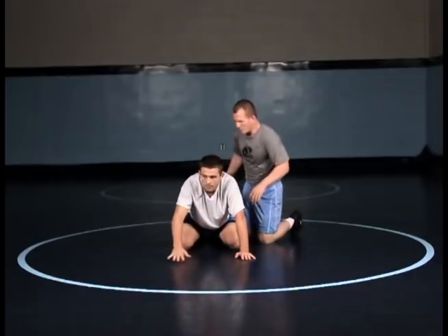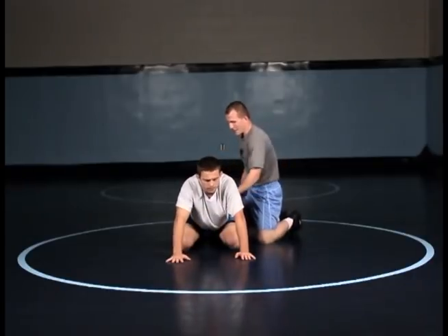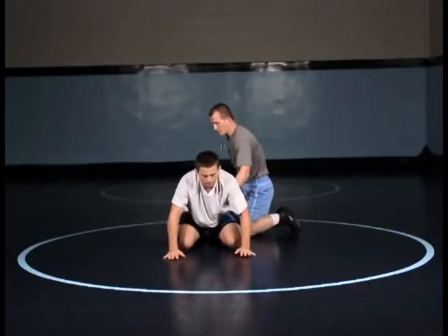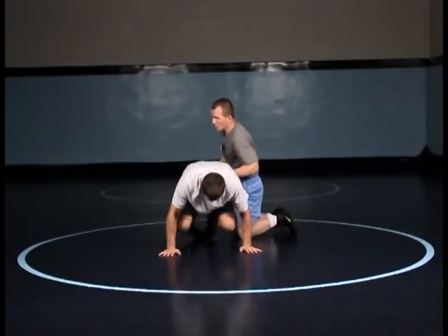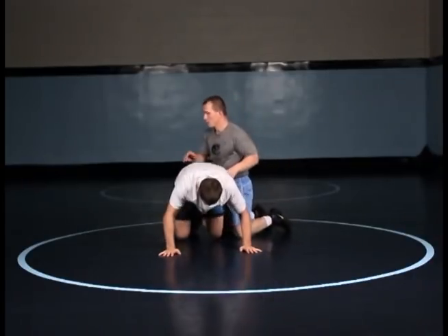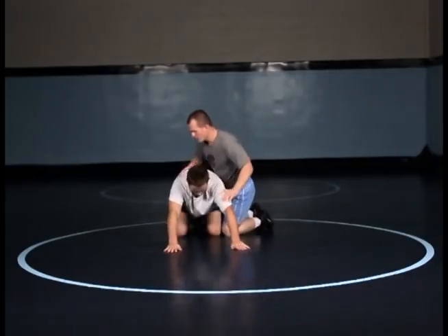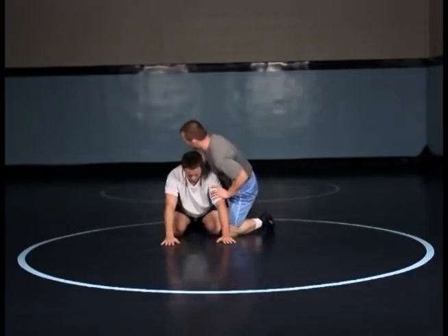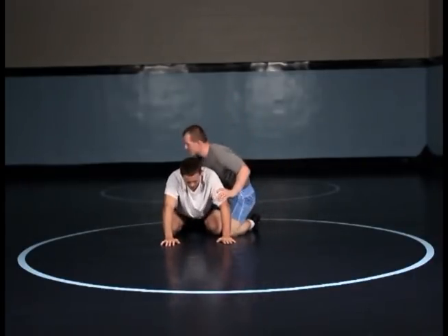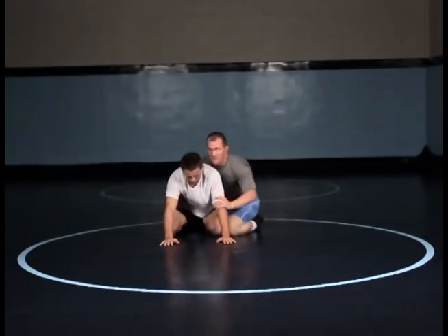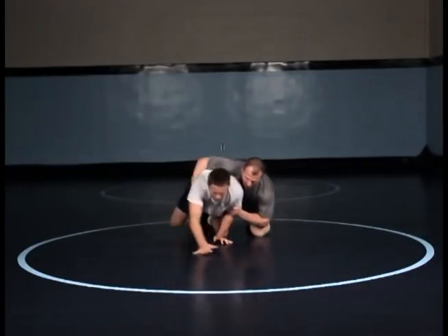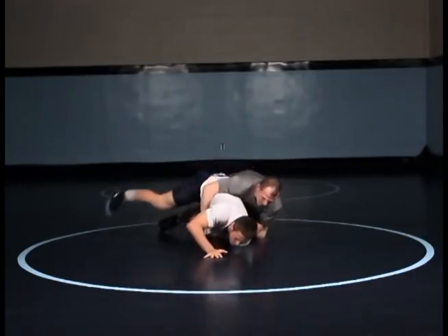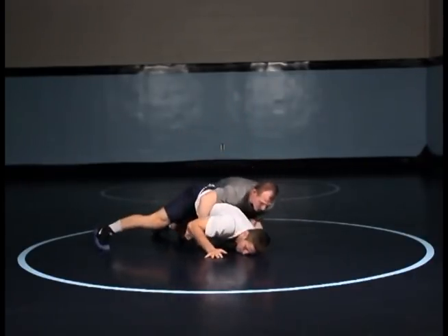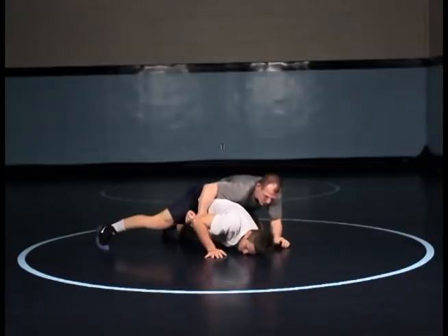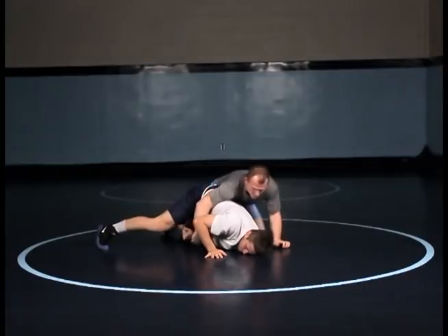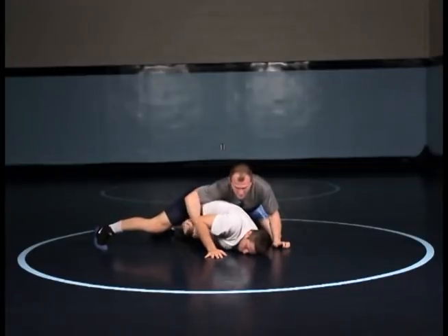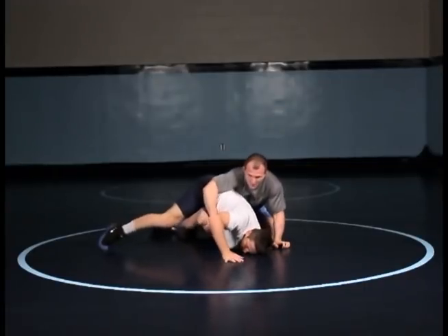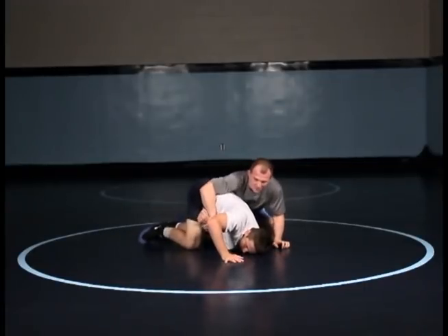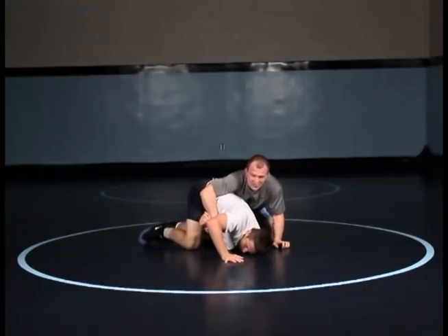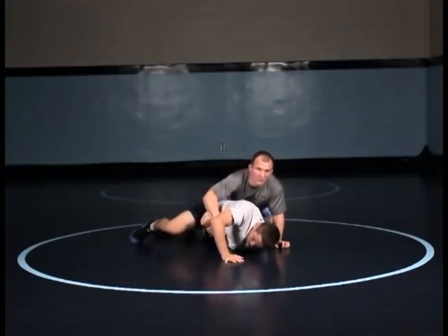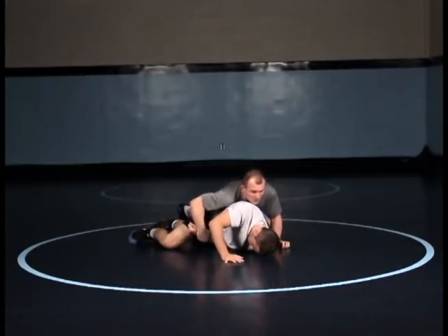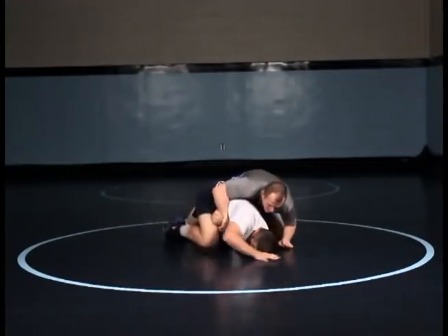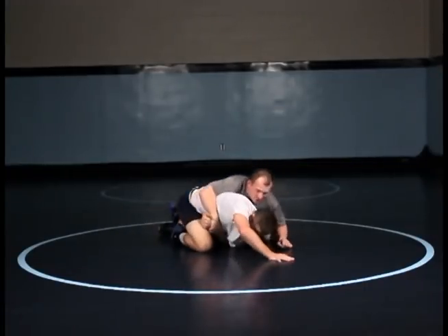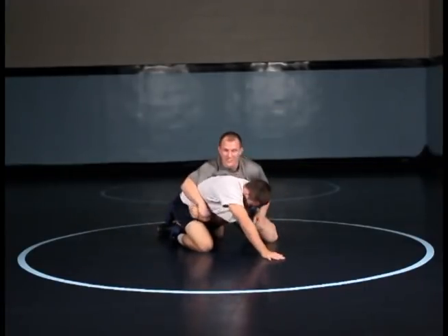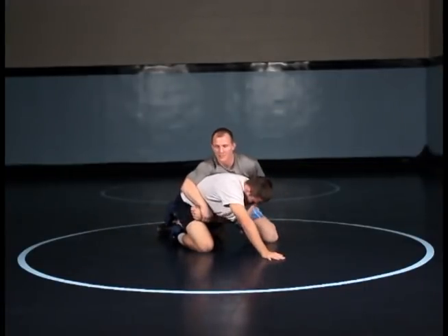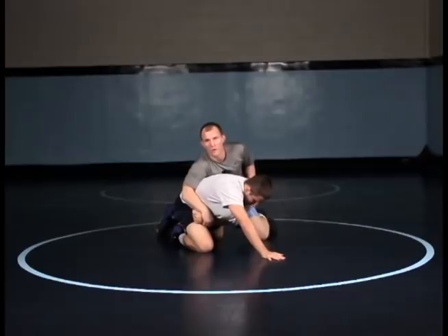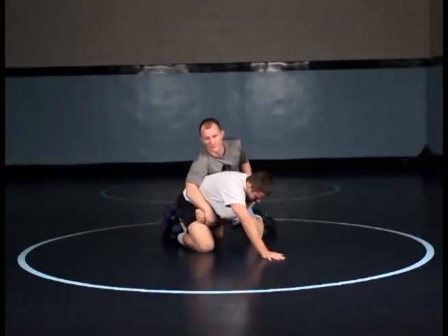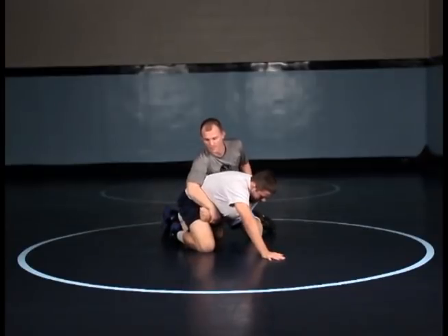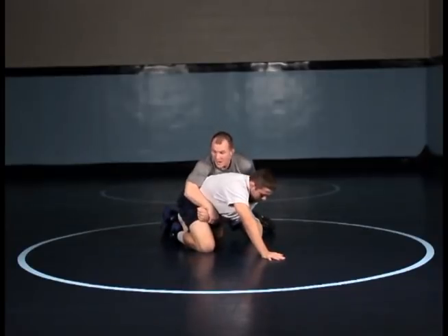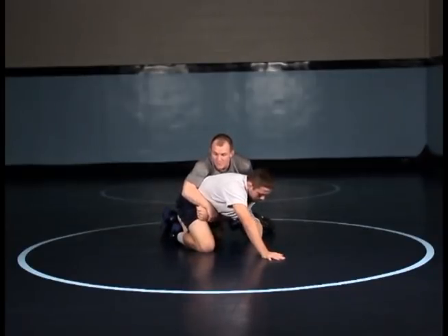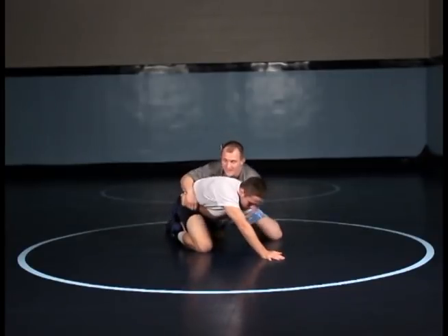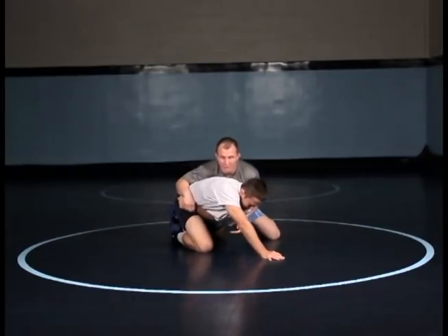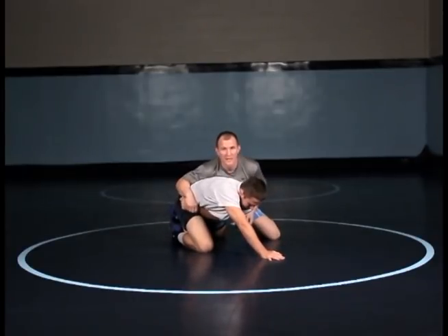I'm going to back up here. I'm chopping once again. I've gotten to my wrist control position. Maybe I've got him flat, but he starts to build — he gets his base. I can still win this position. I'm keeping the wrist pulled to the hip.